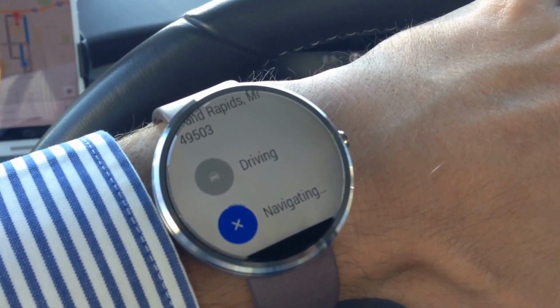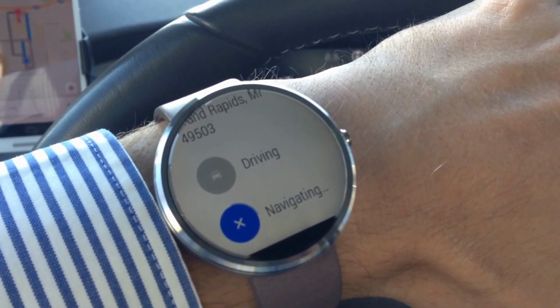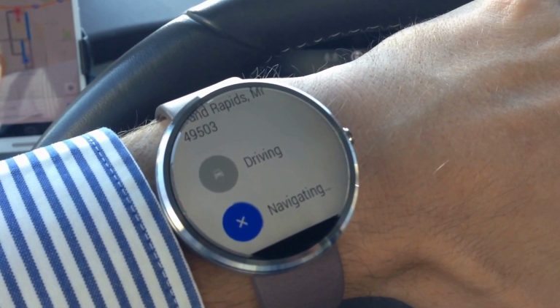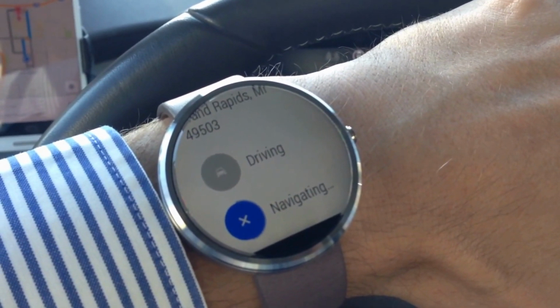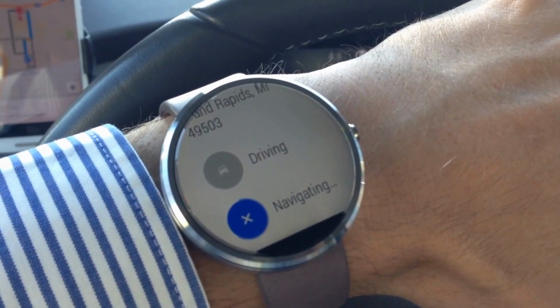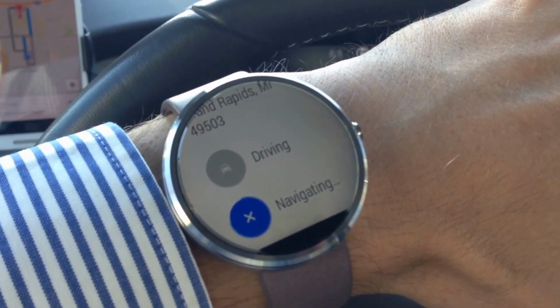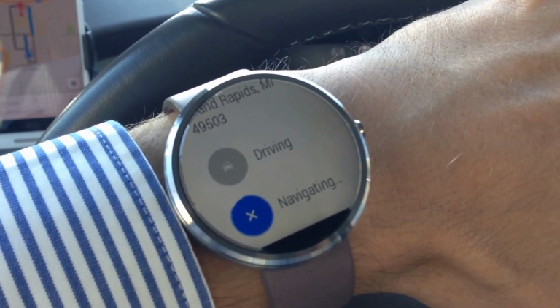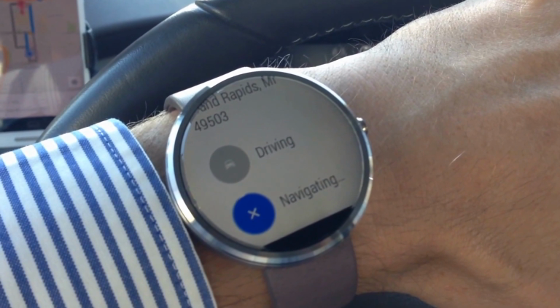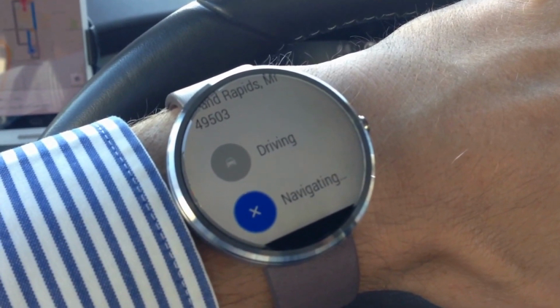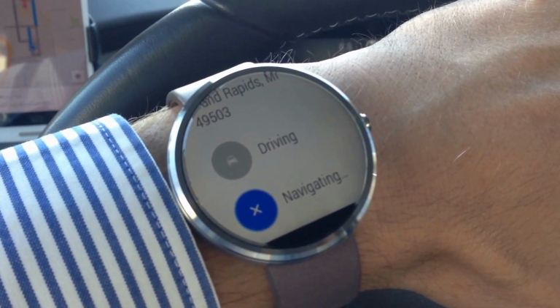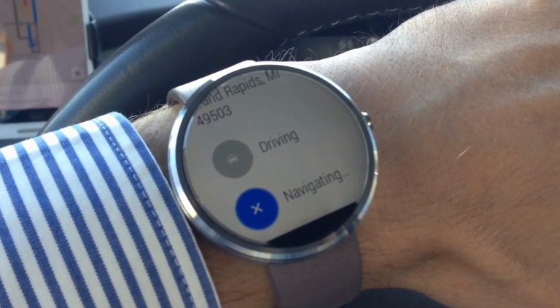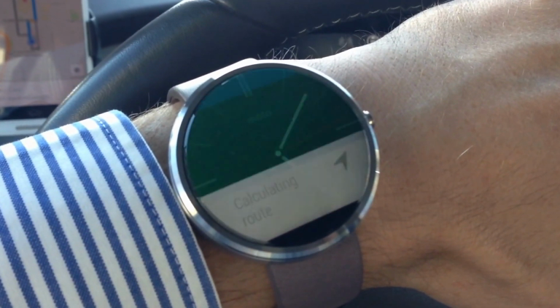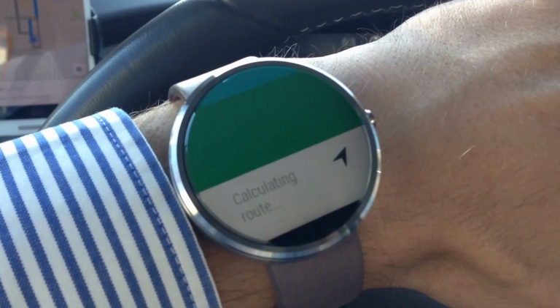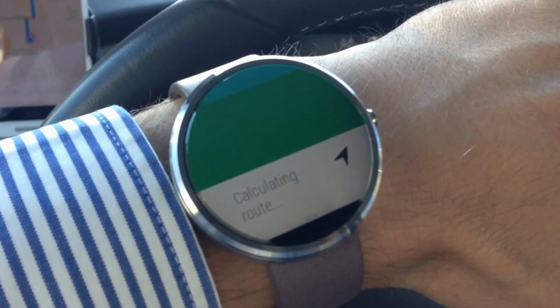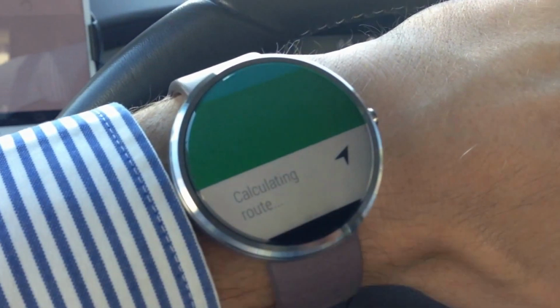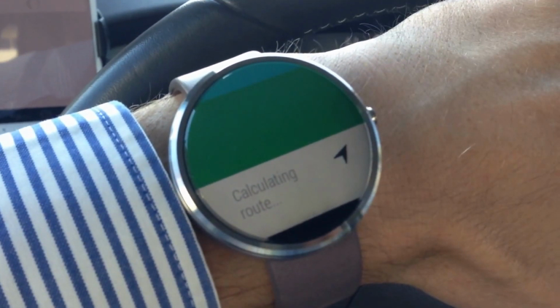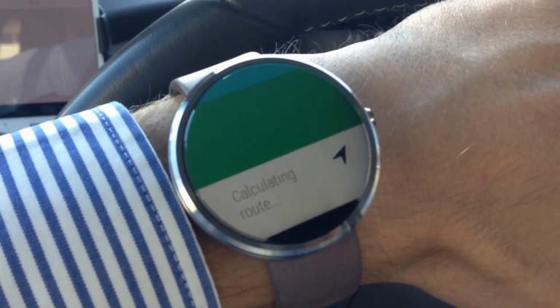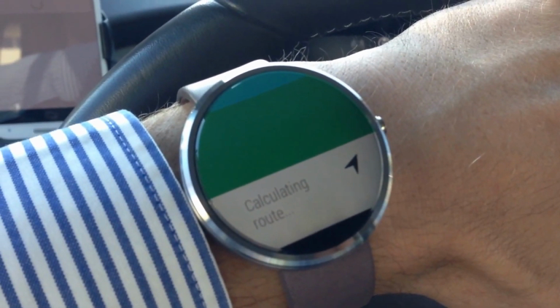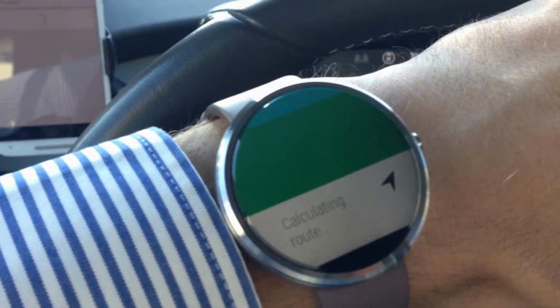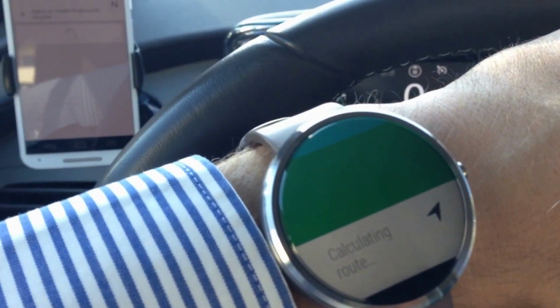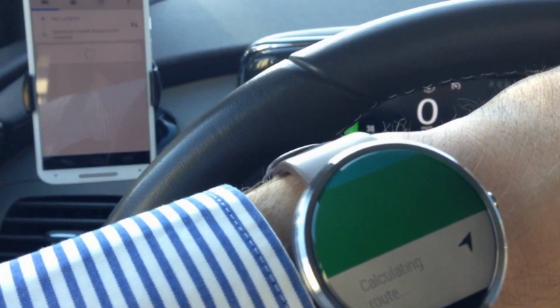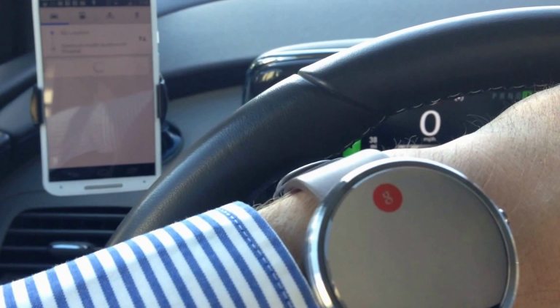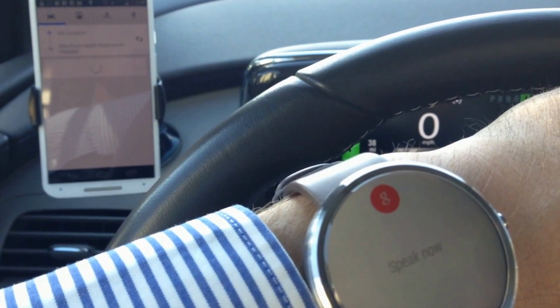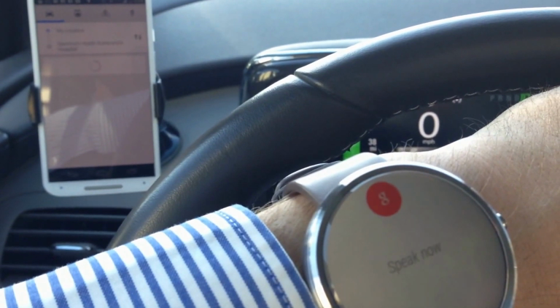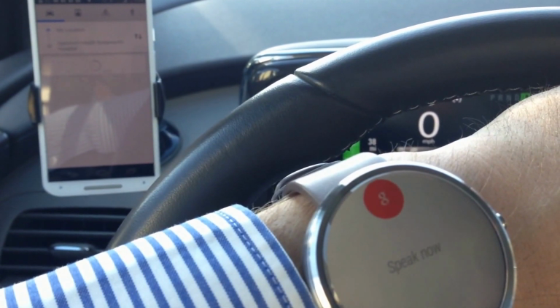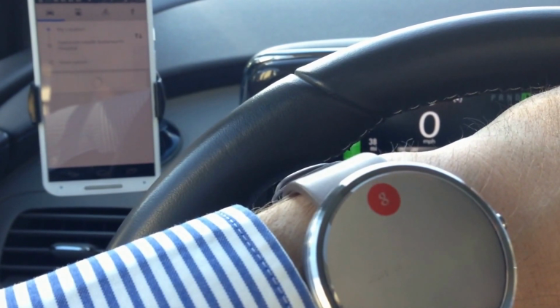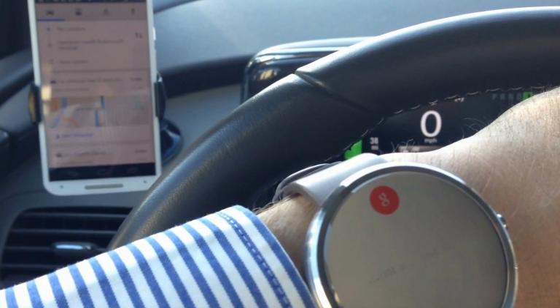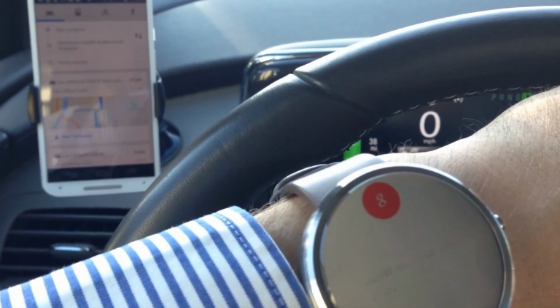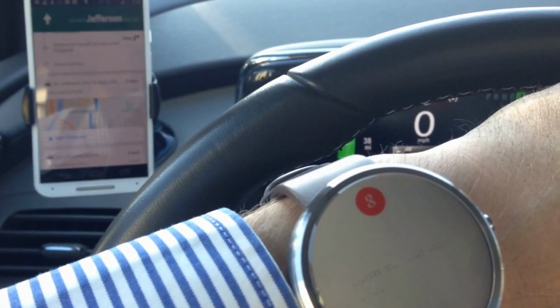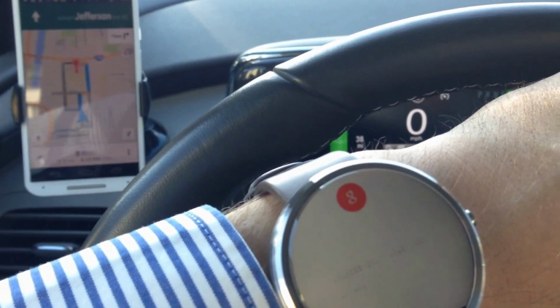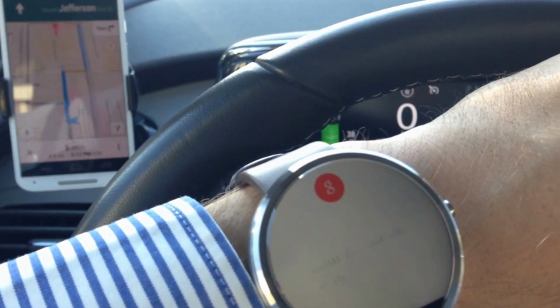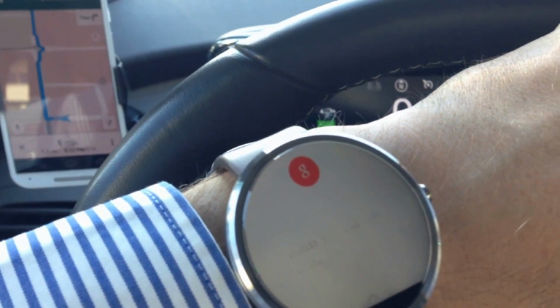So it automatically, if it's a legit address, it automatically calculates. Calculating a route — that can take a while sometimes. You can see in the background it's using the phone to calculate it.